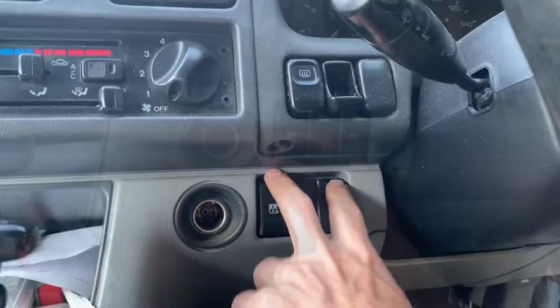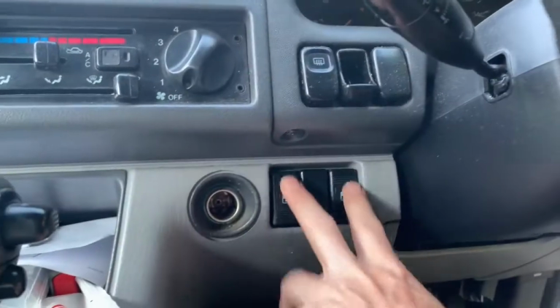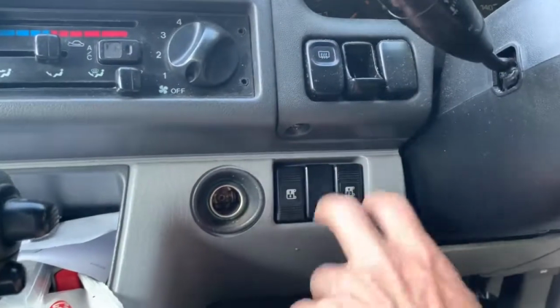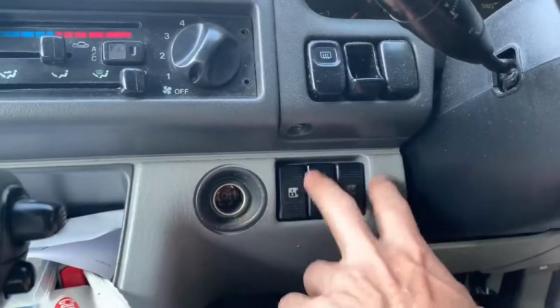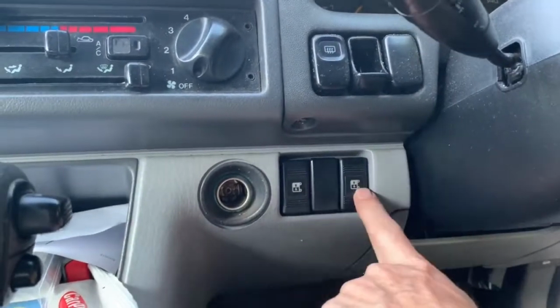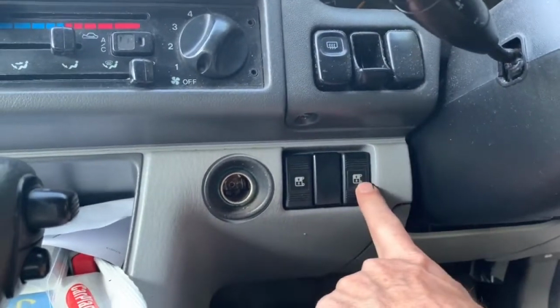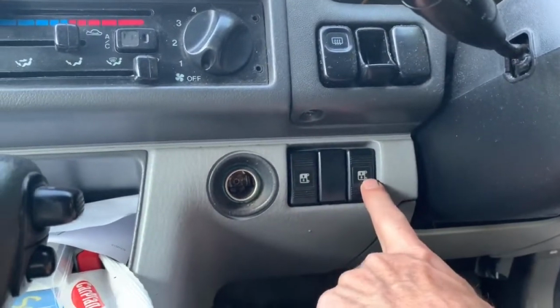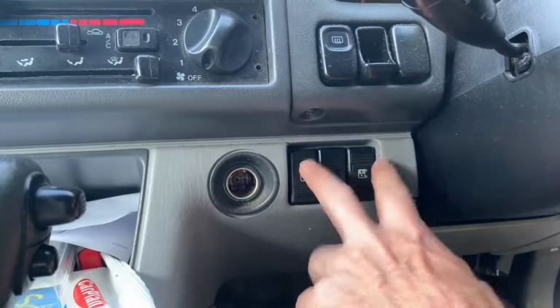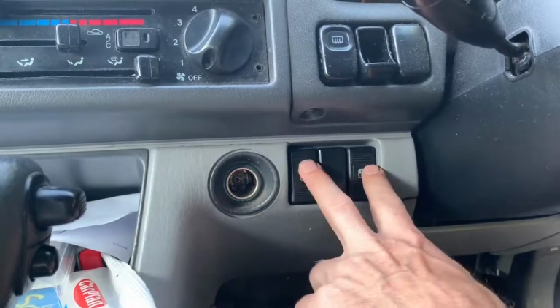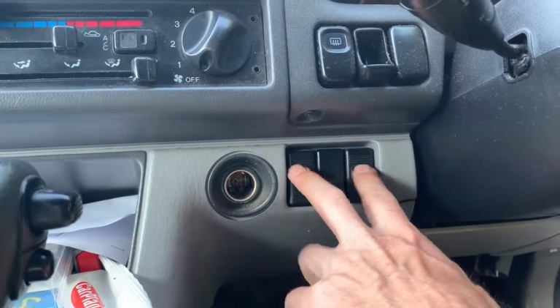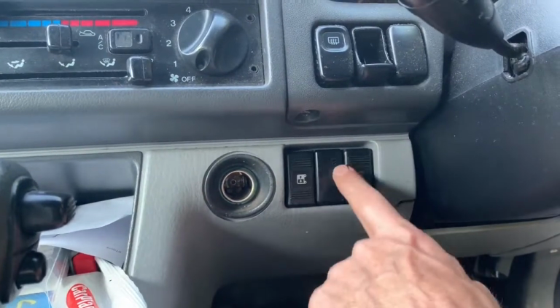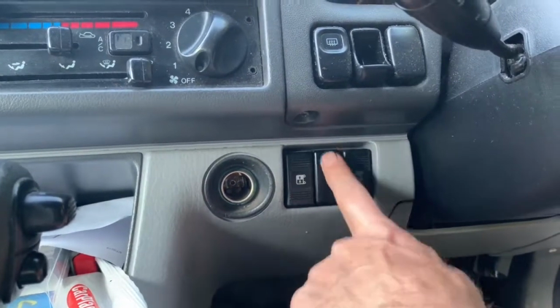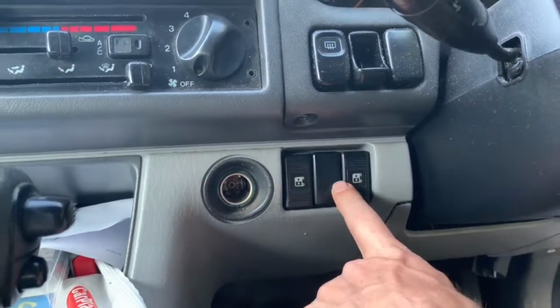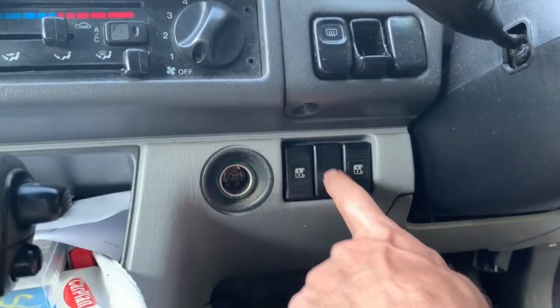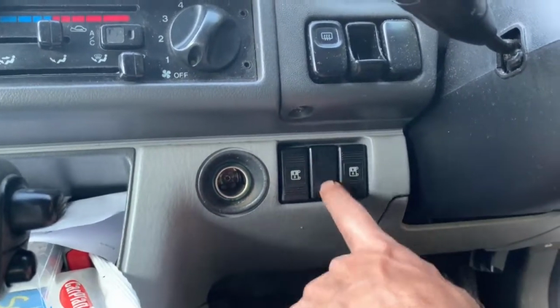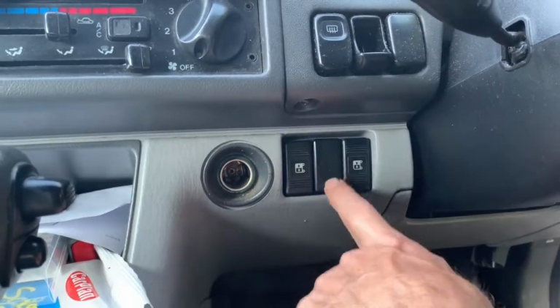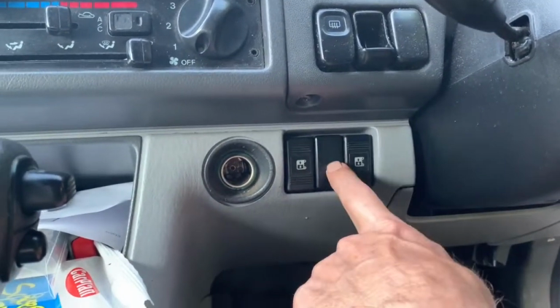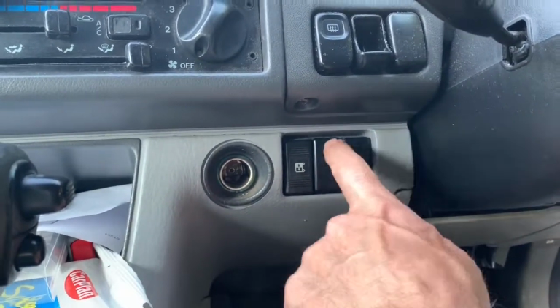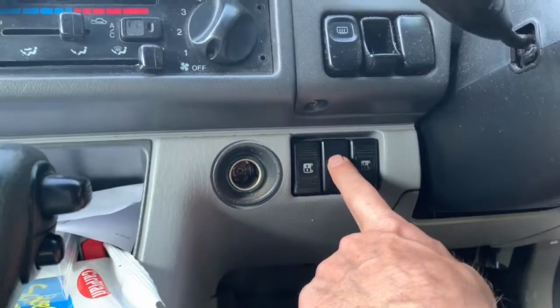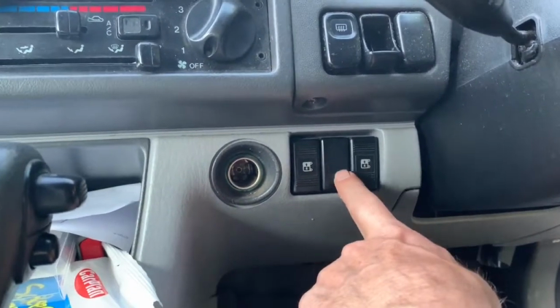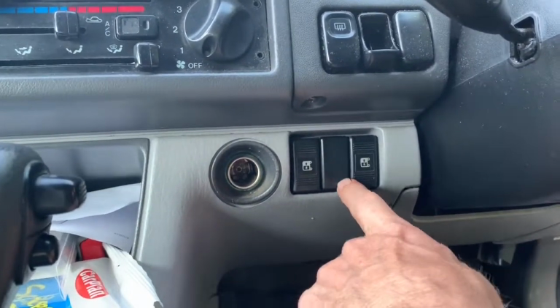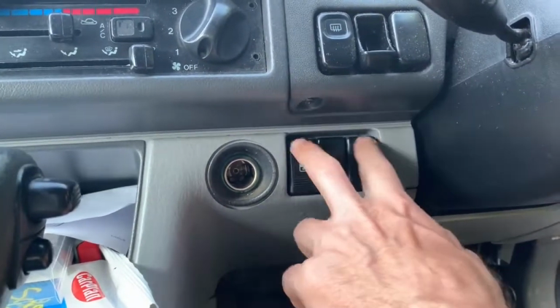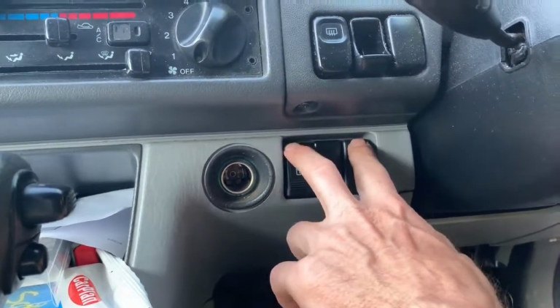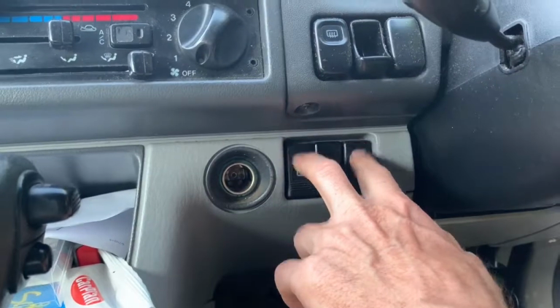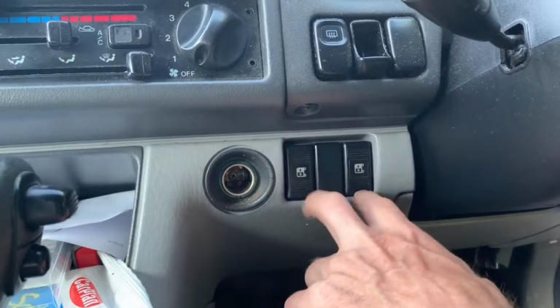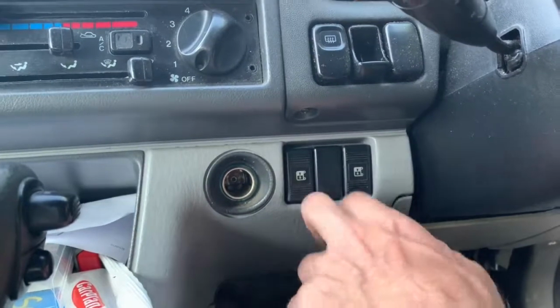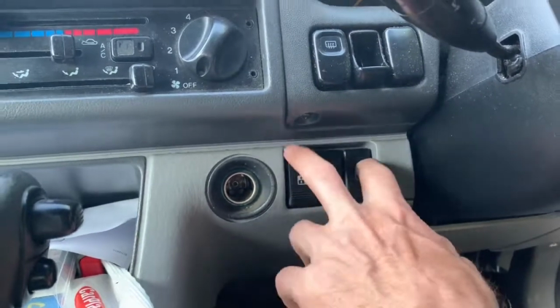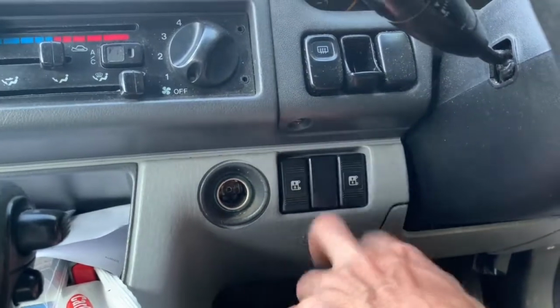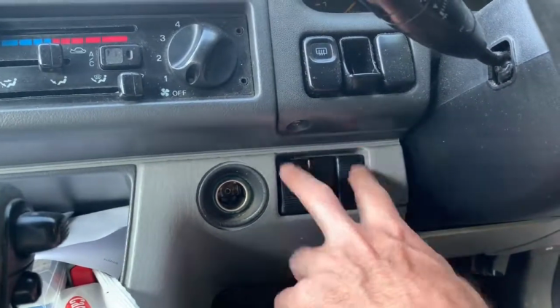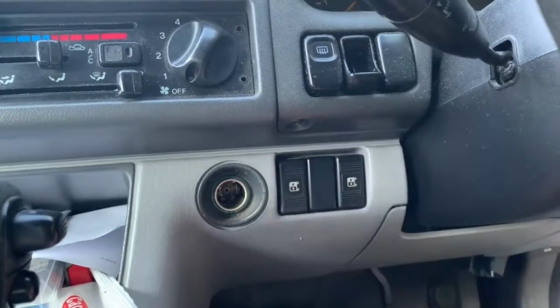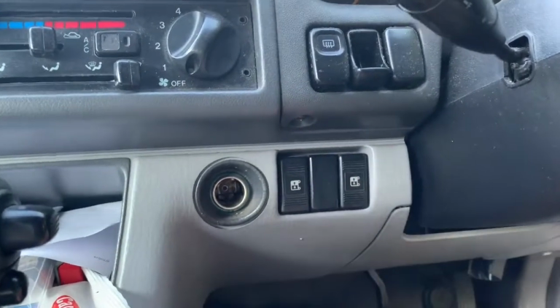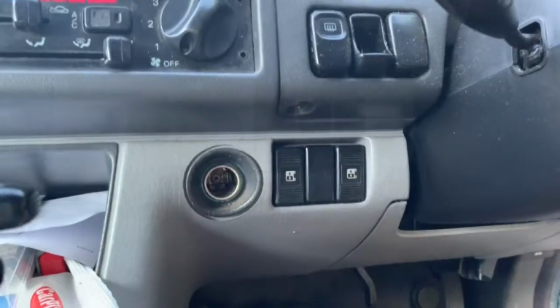The first thing to do is take these switches out and give them a clean, either with some emery paper or very fine sandpaper, to clean the contacts, or with some contact cleaner — possibly even WD-40.